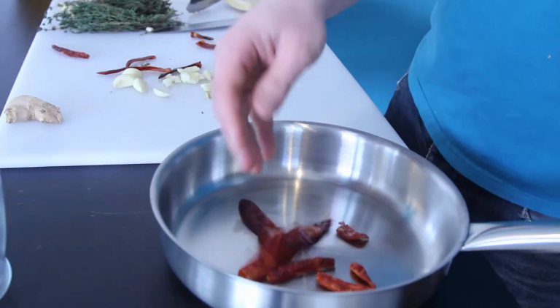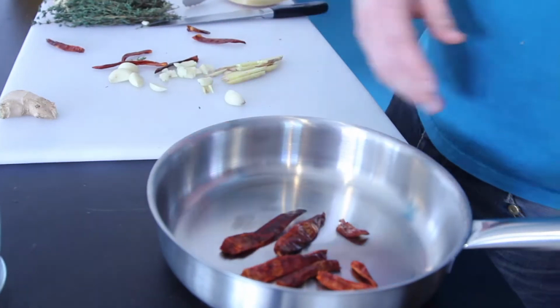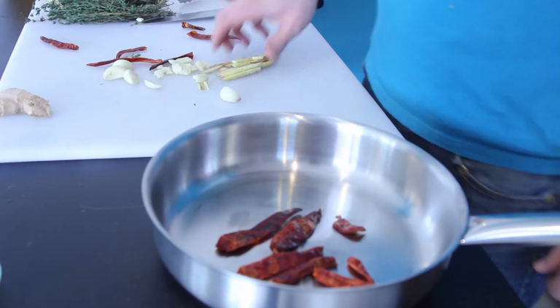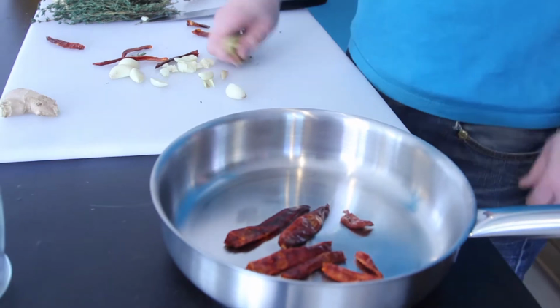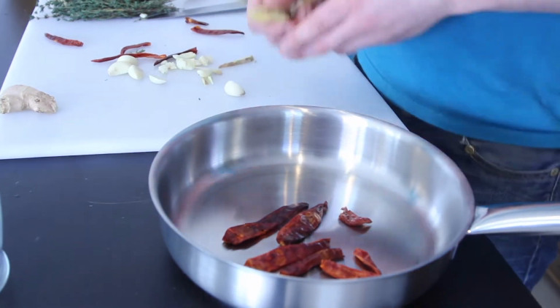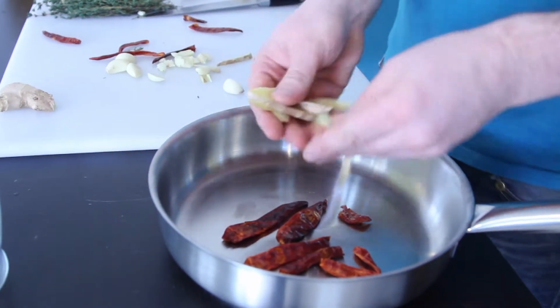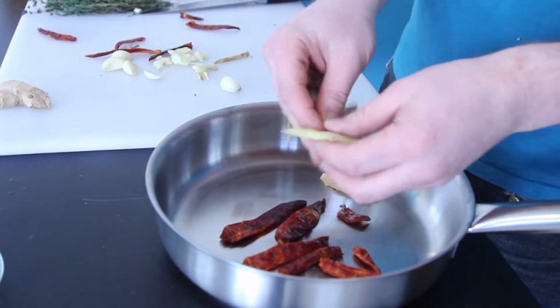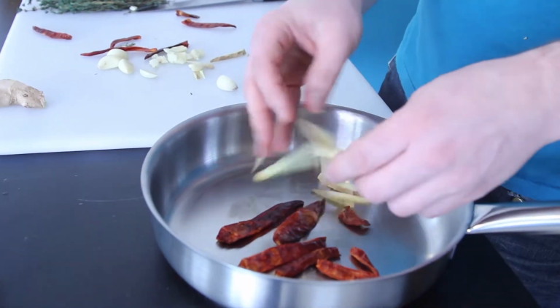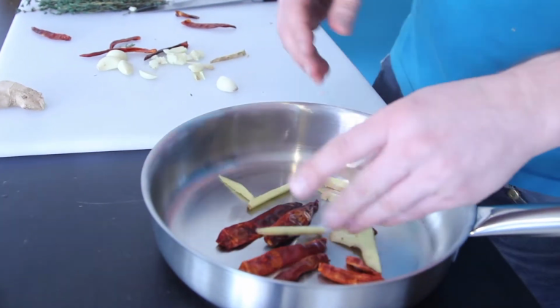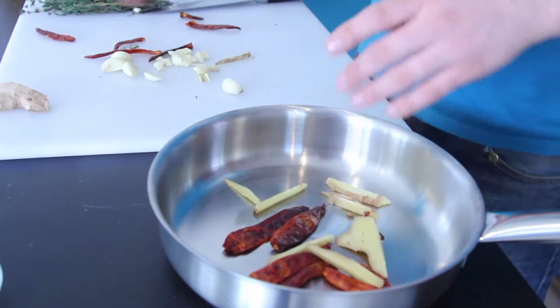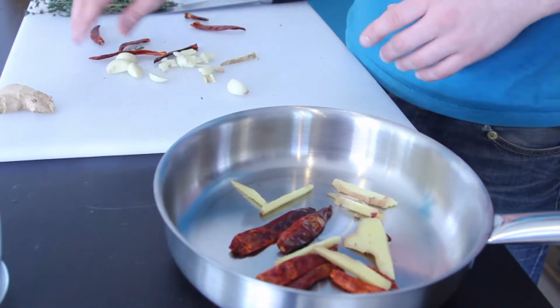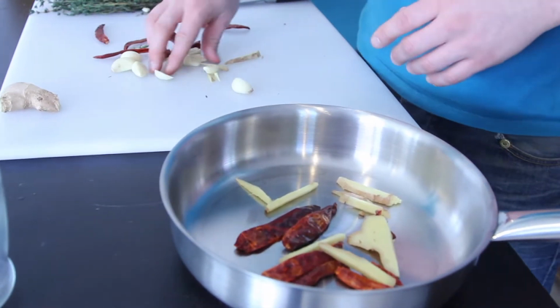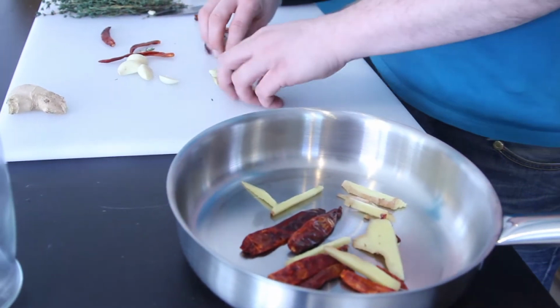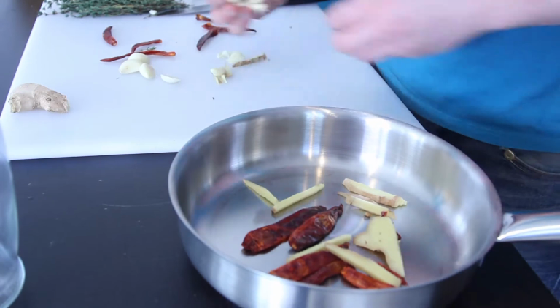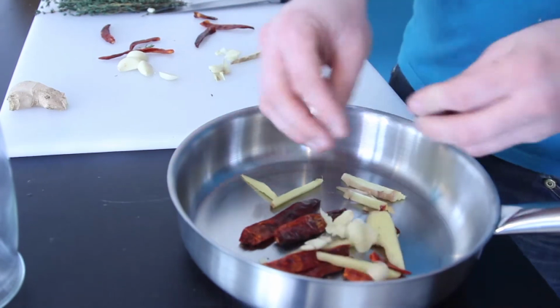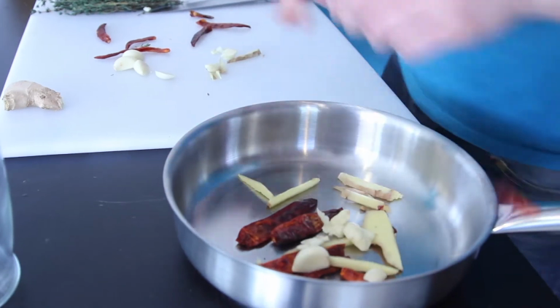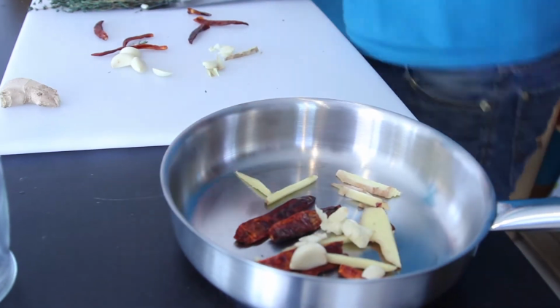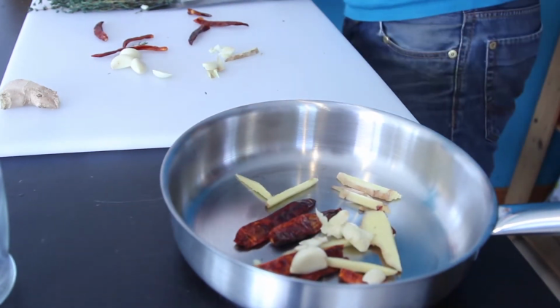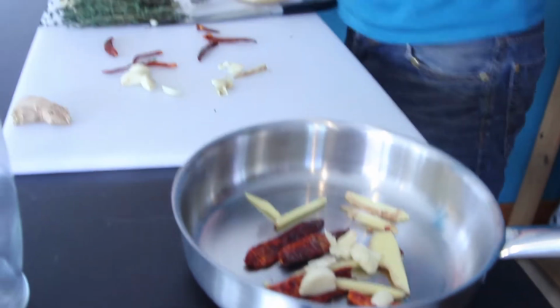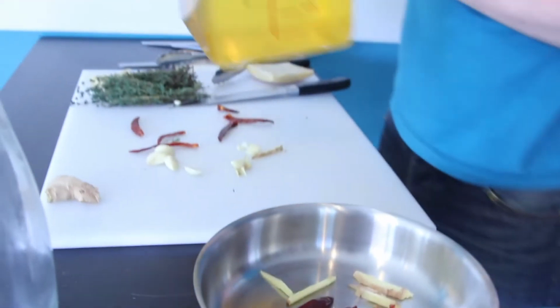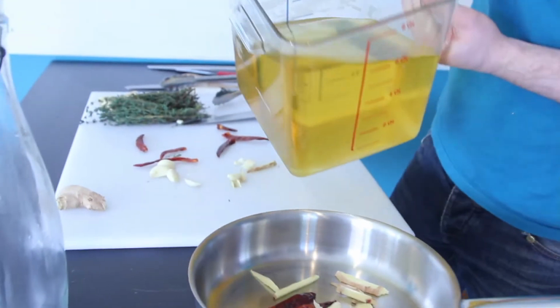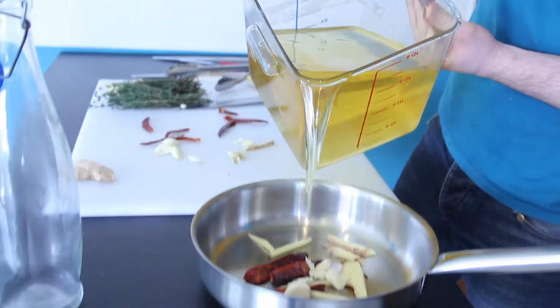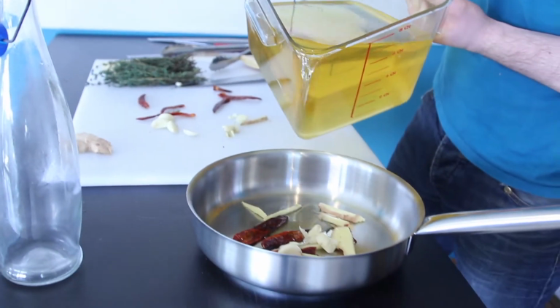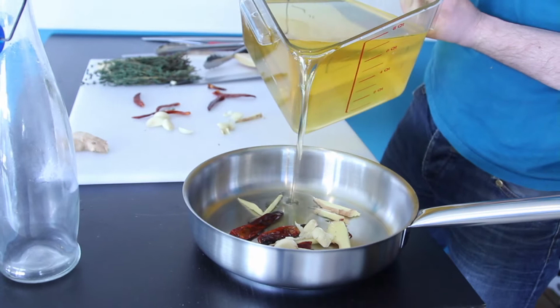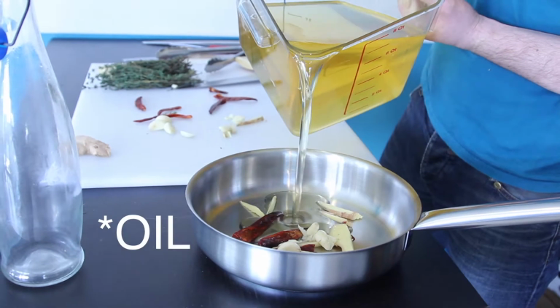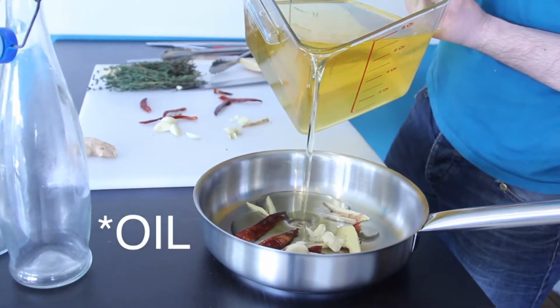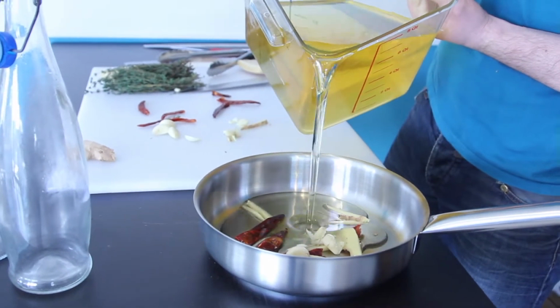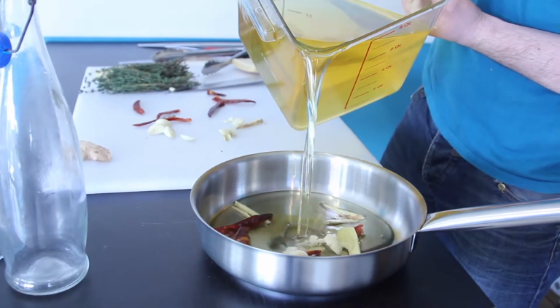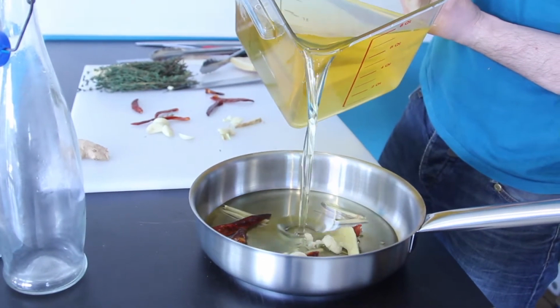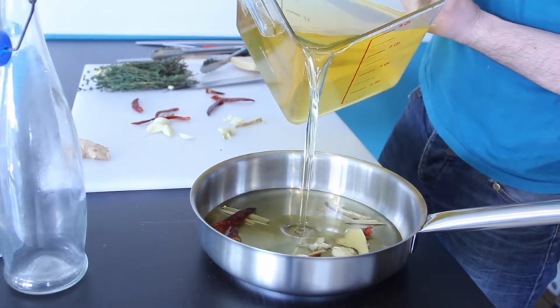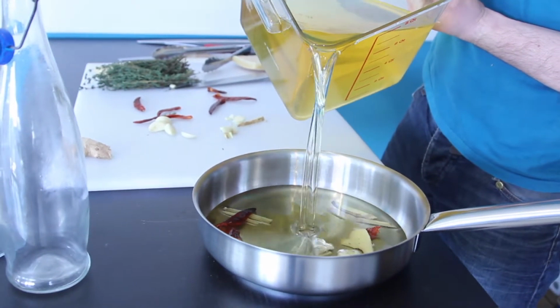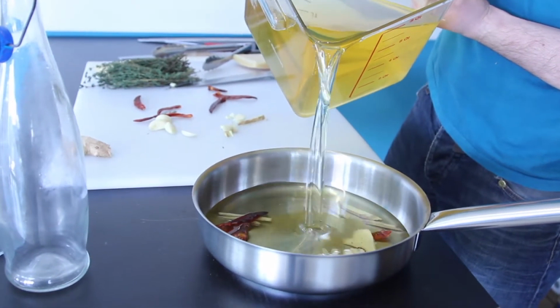We've got five or six dried chilies. We've got some ginger because I like that. Got a little bit of garlic crushed, and then we're going to put roughly about 750ml of oil, or whatever fits in your bottle that you're using at the time.